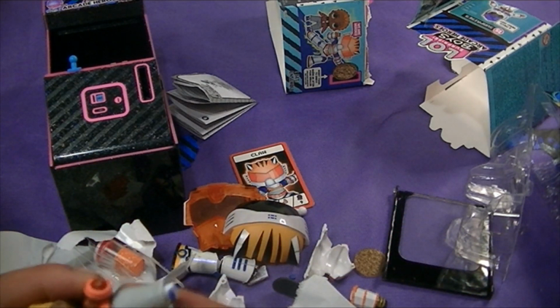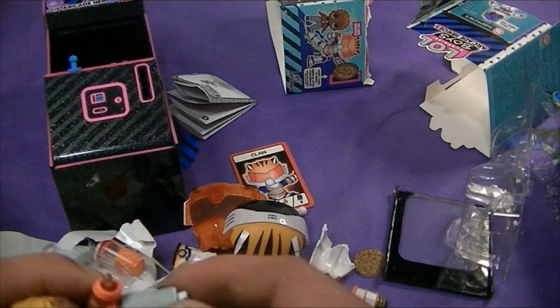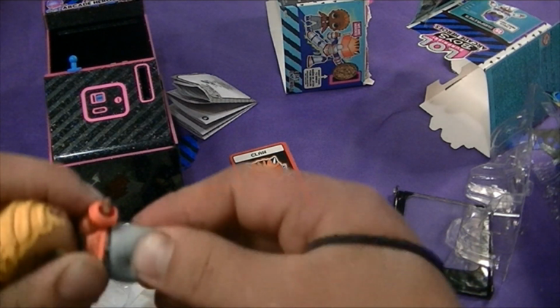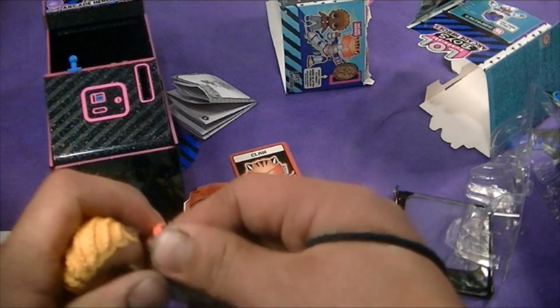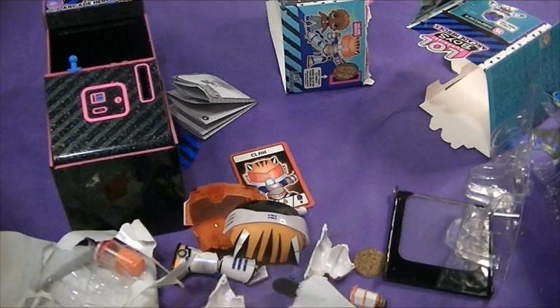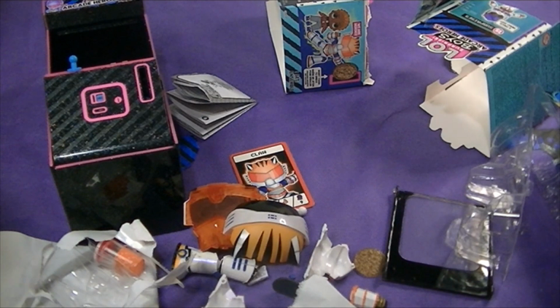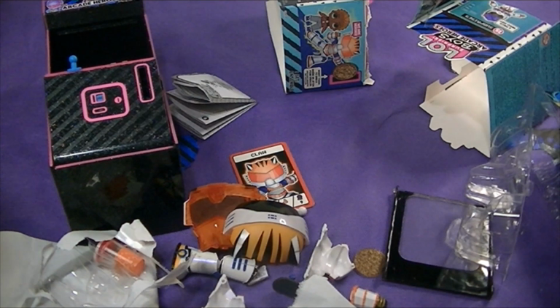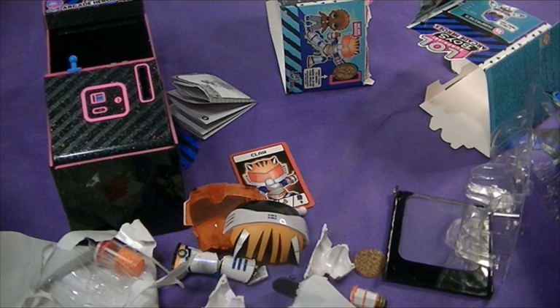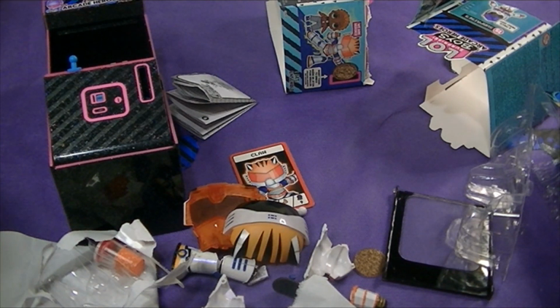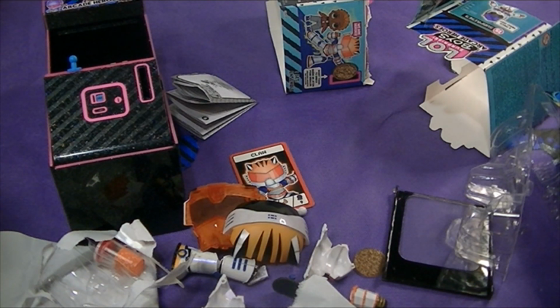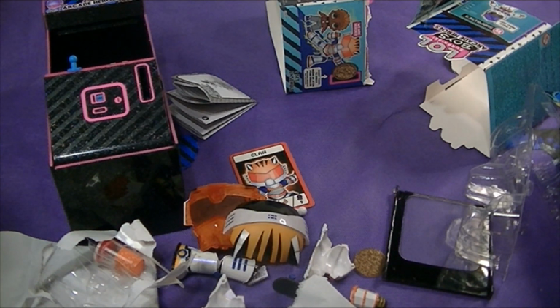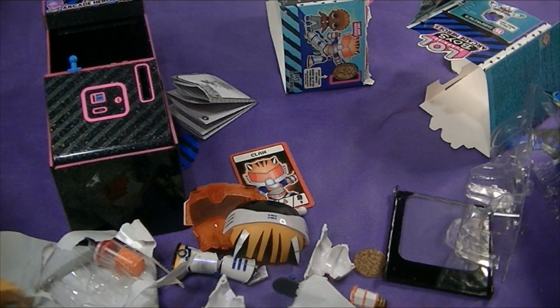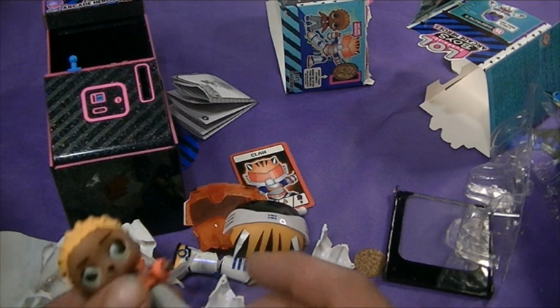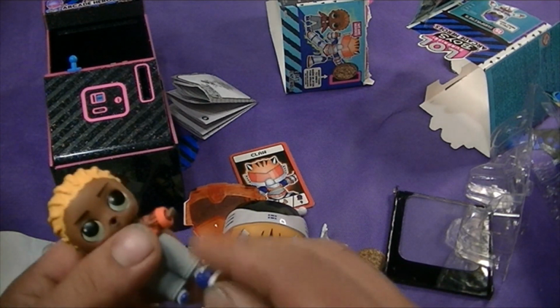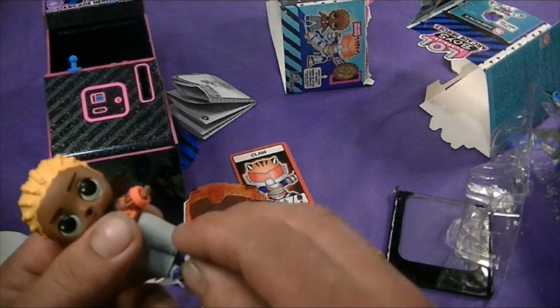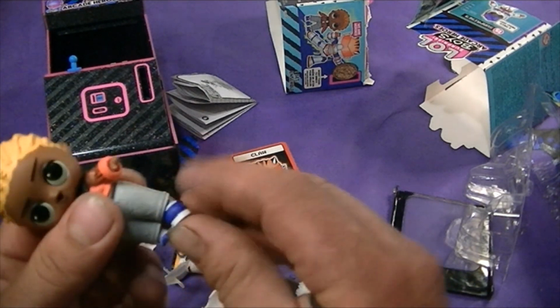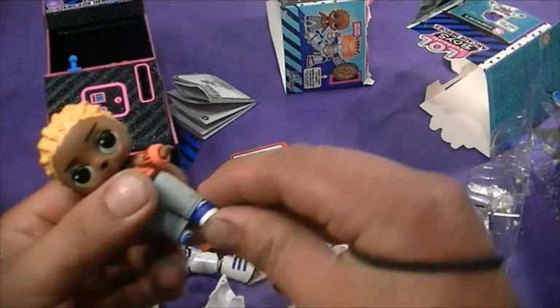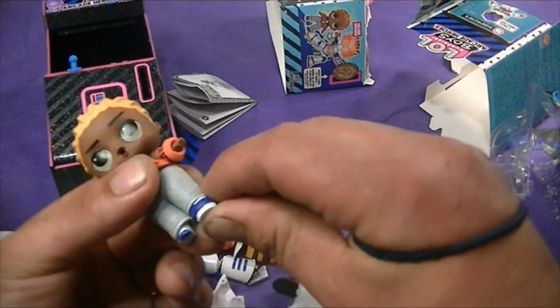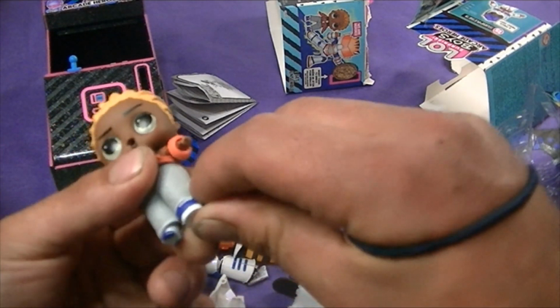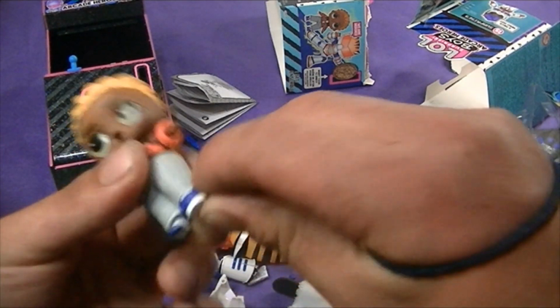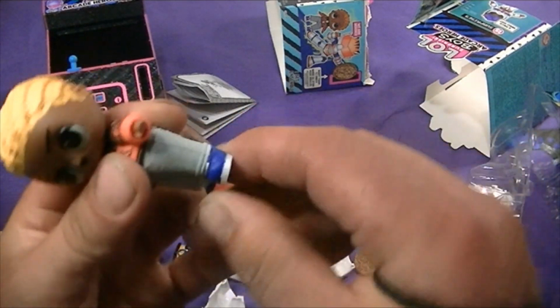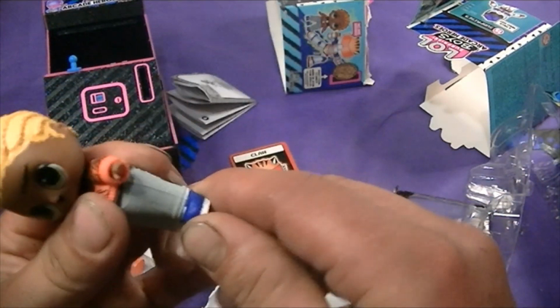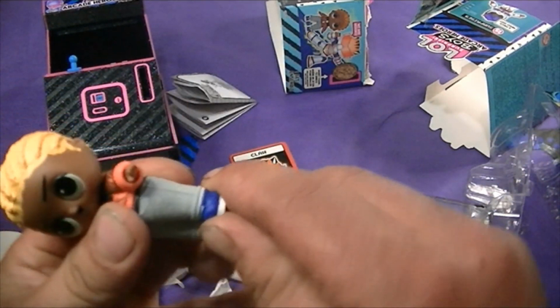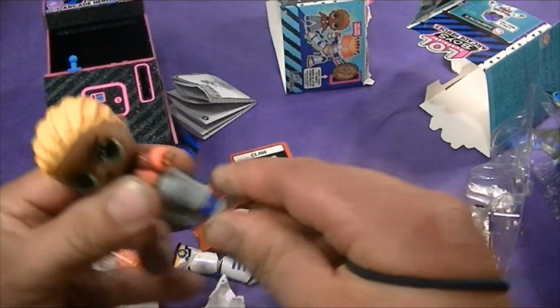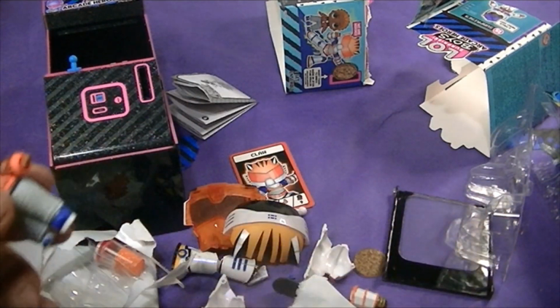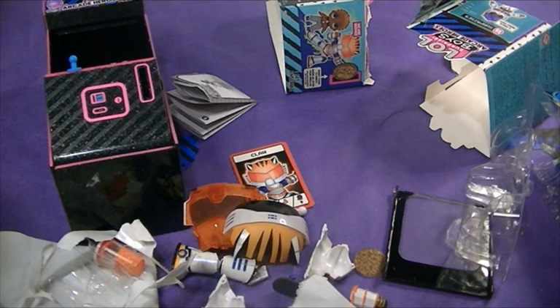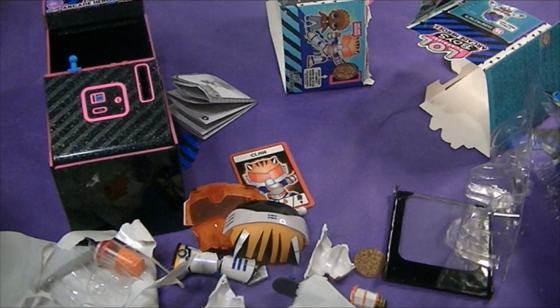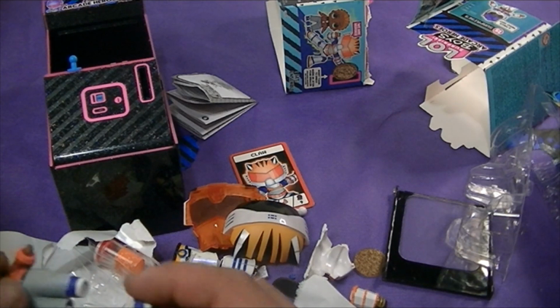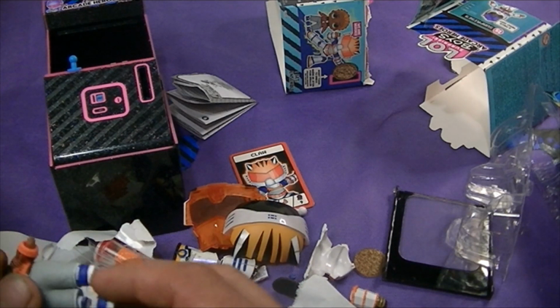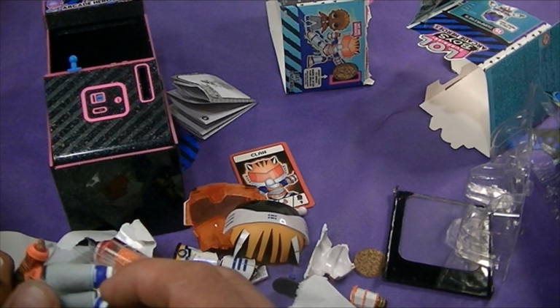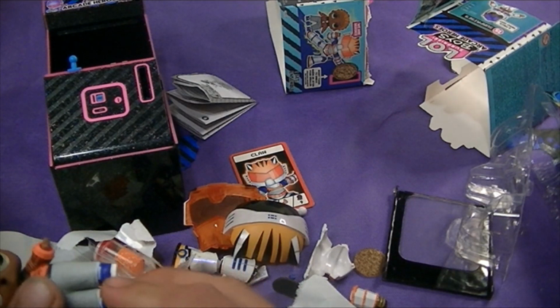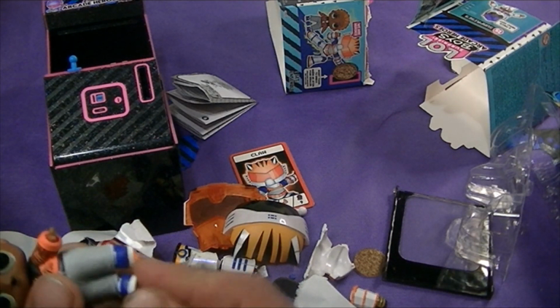Now let's get the pads on him and some shoes on him.